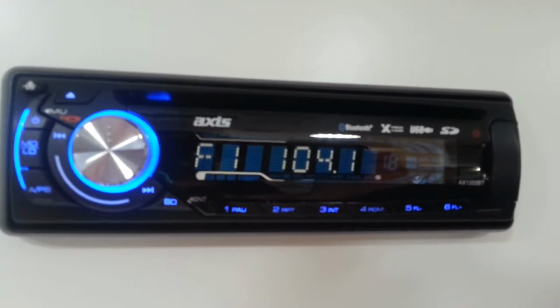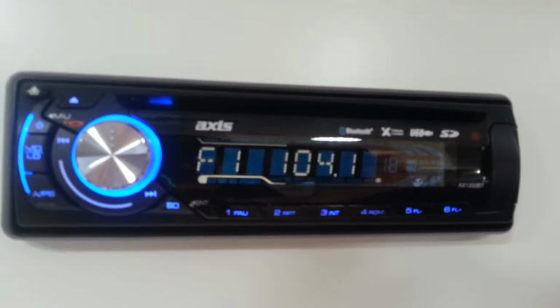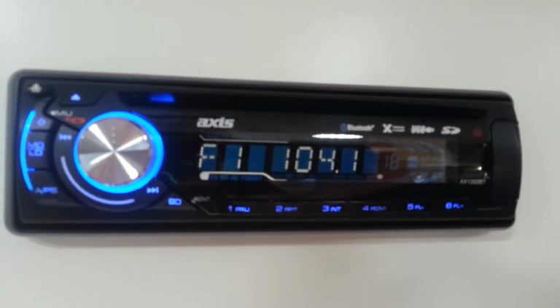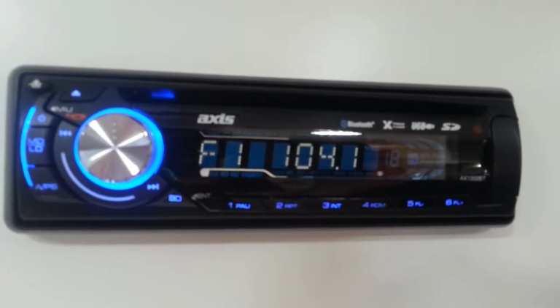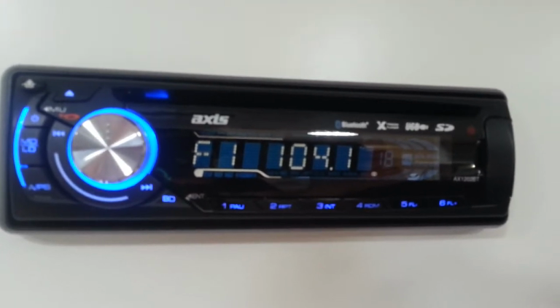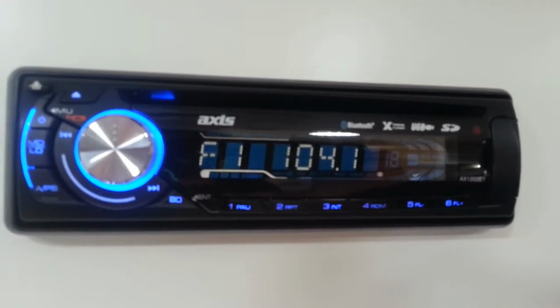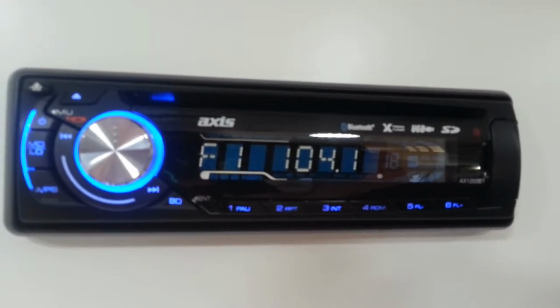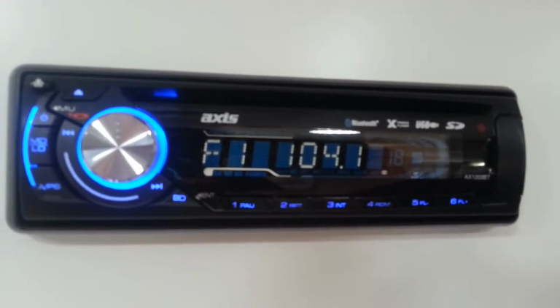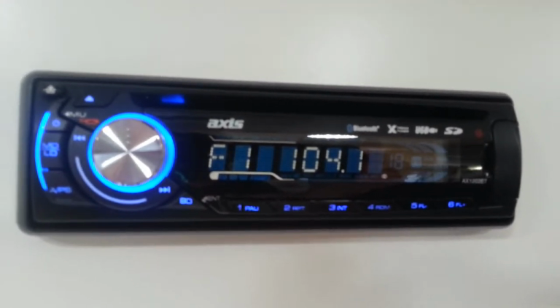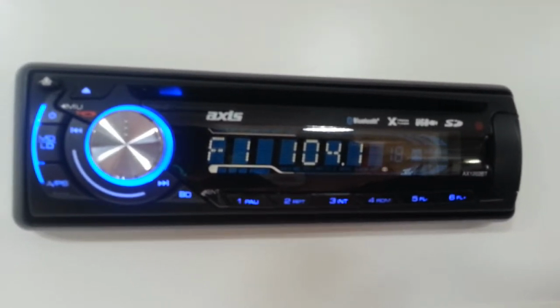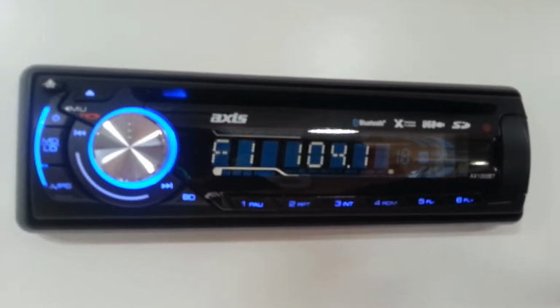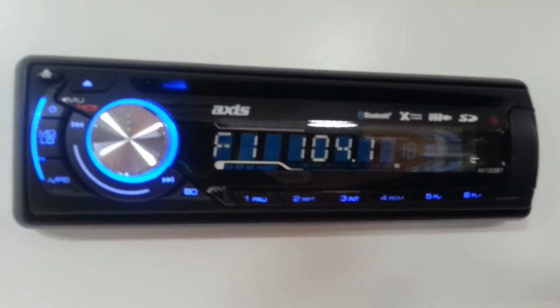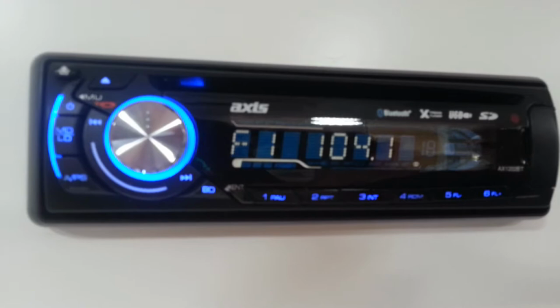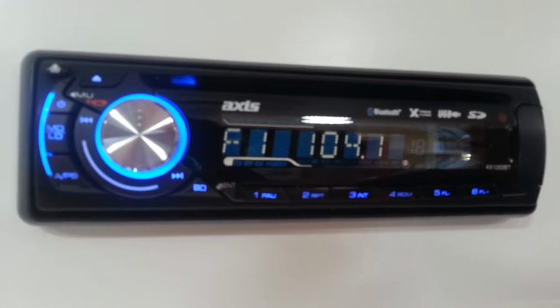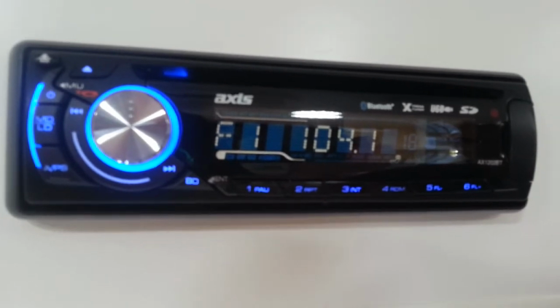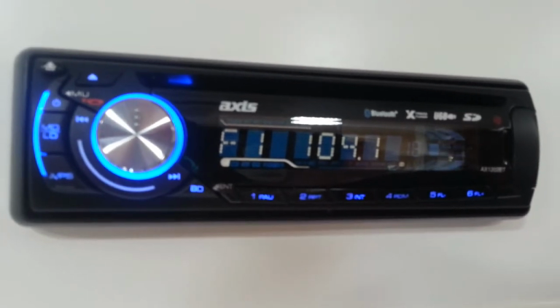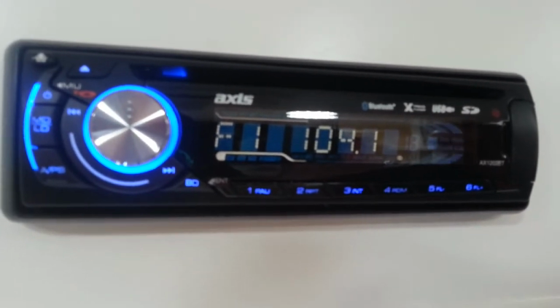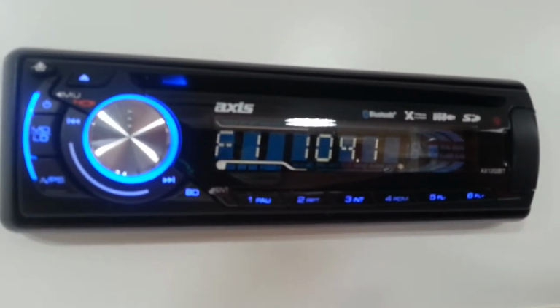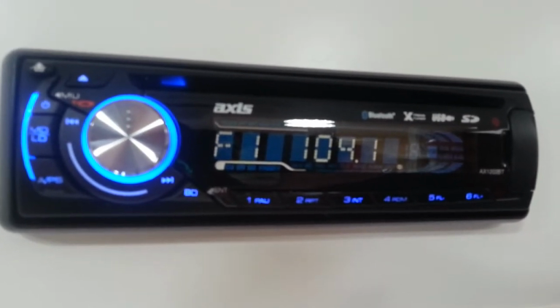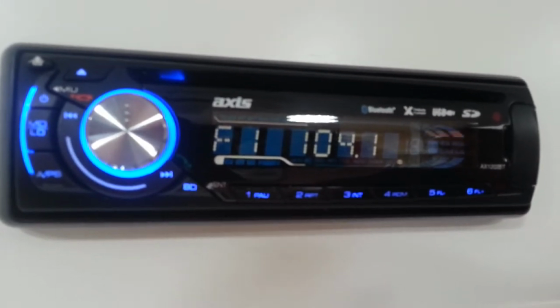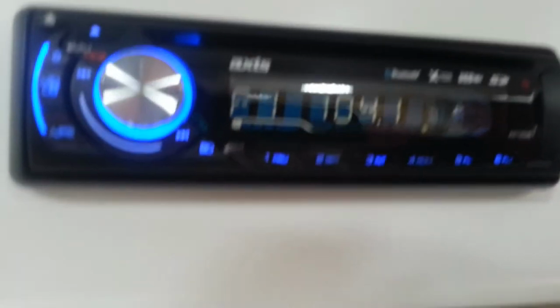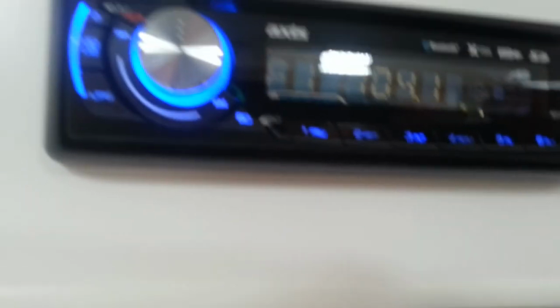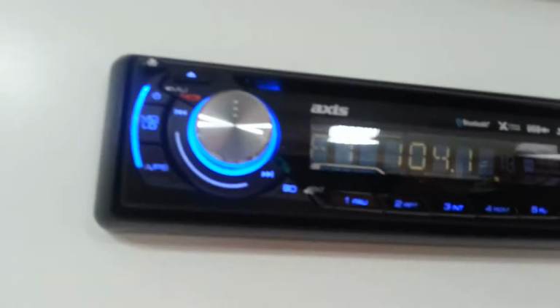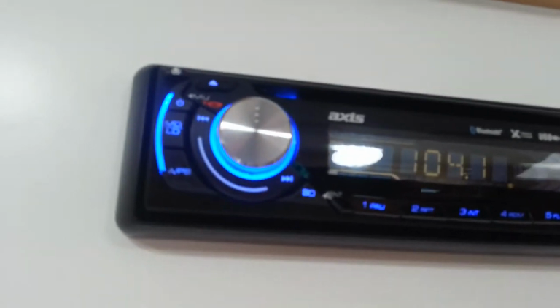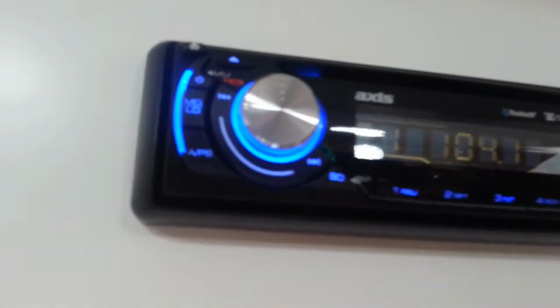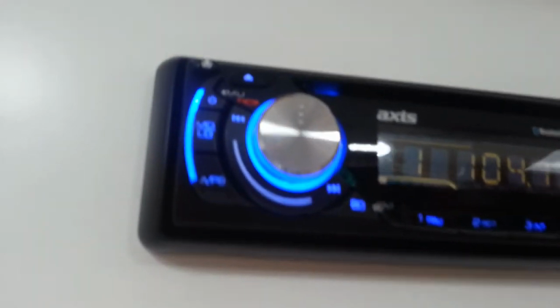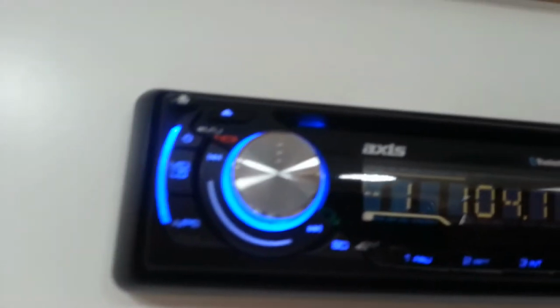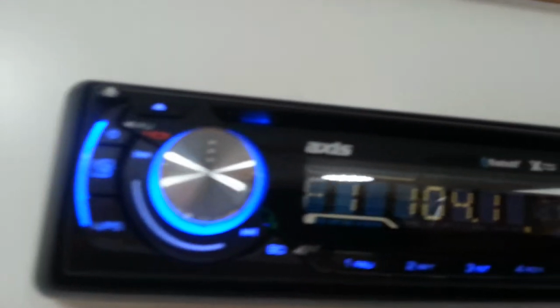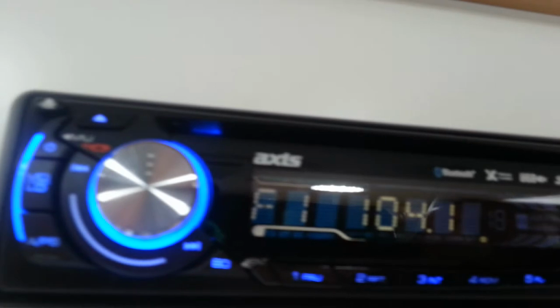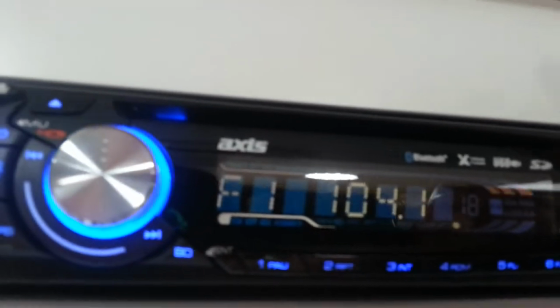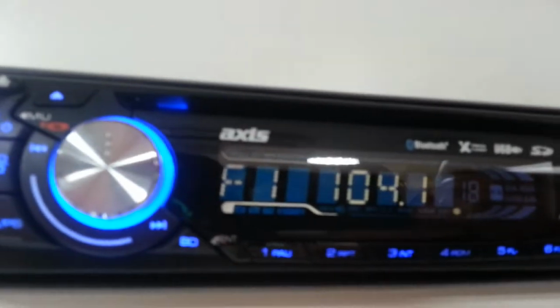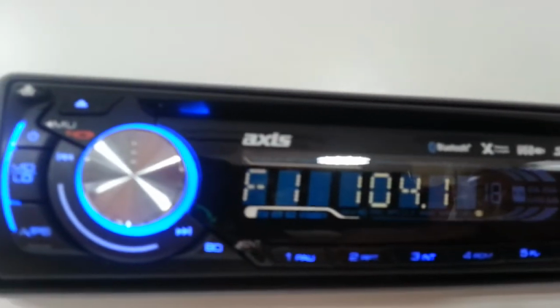You can preload up to six channels in it. We can go to FM2 and preload another six, however most people just prefer their favourite one station.